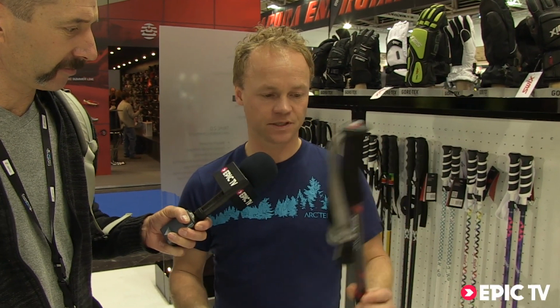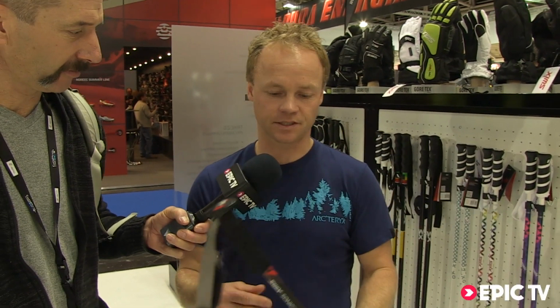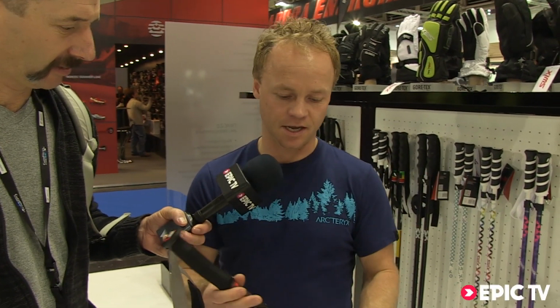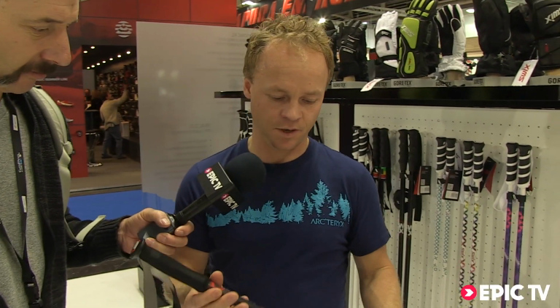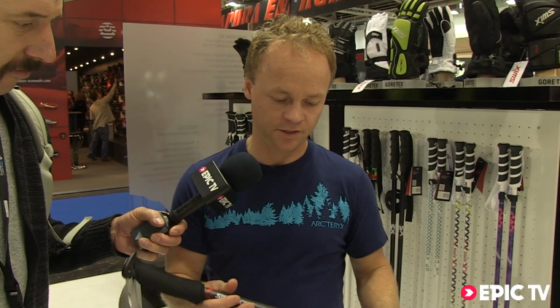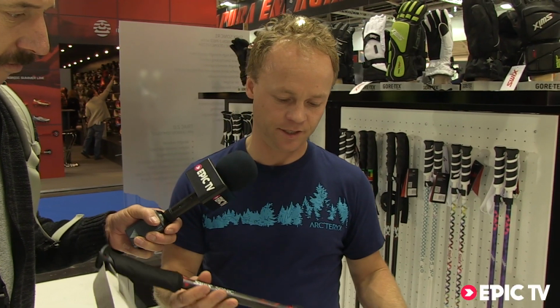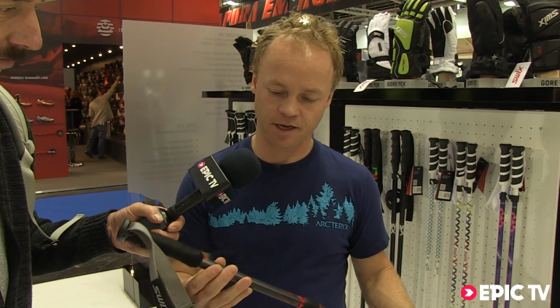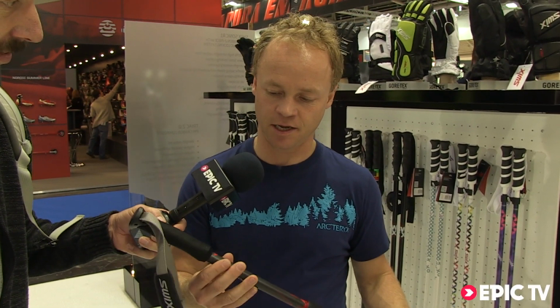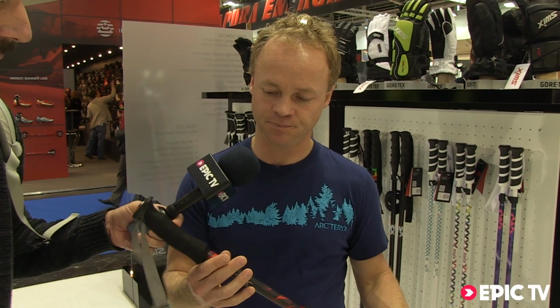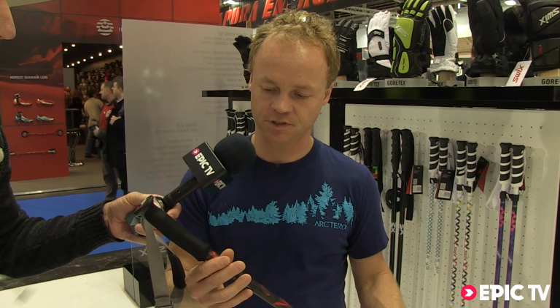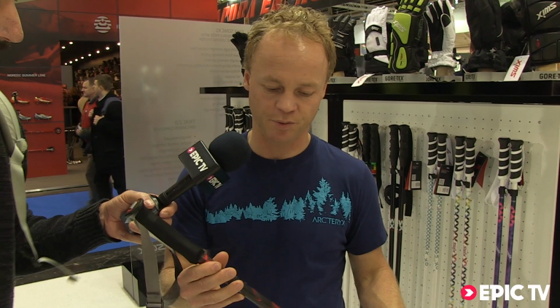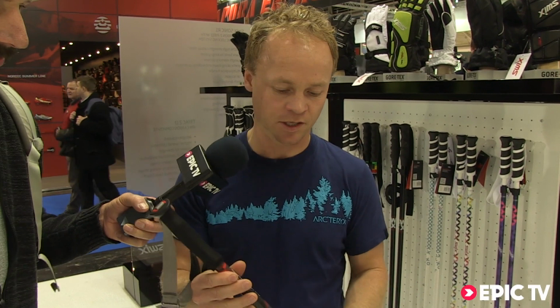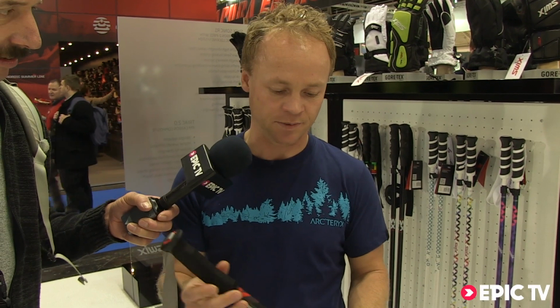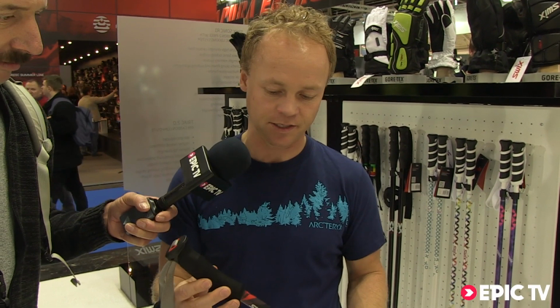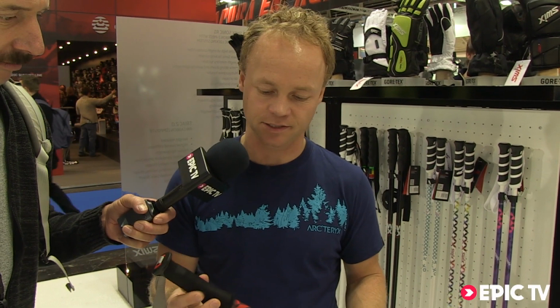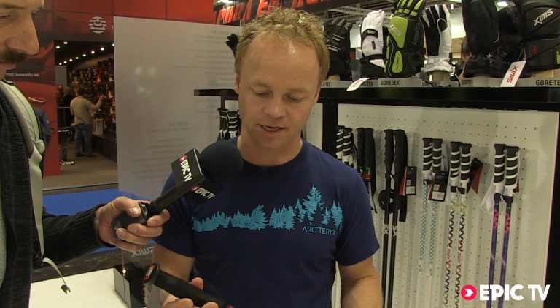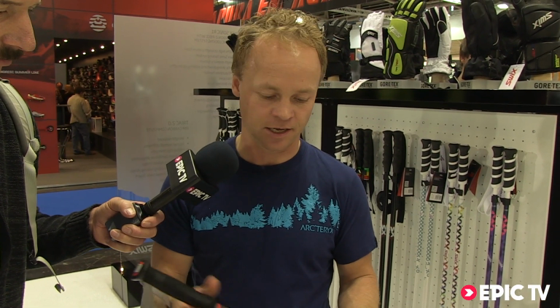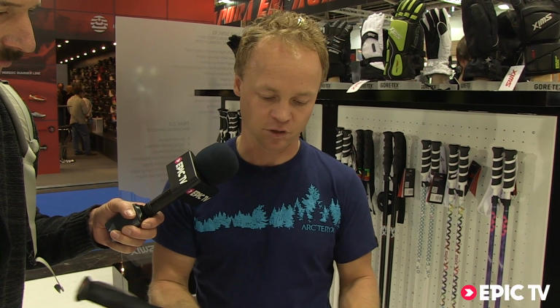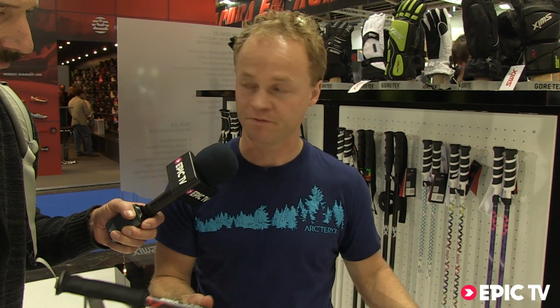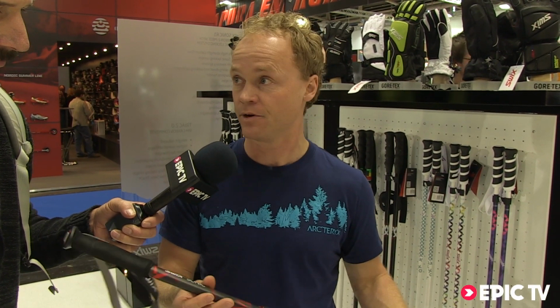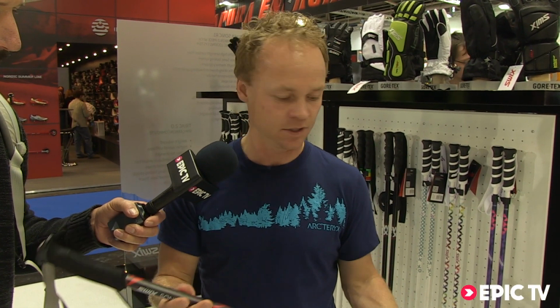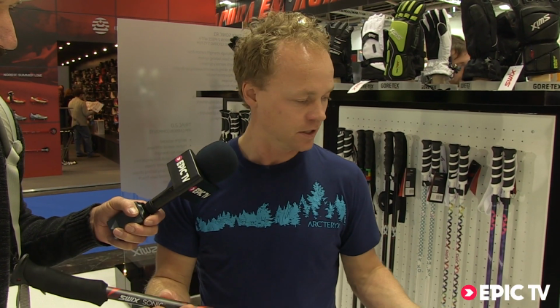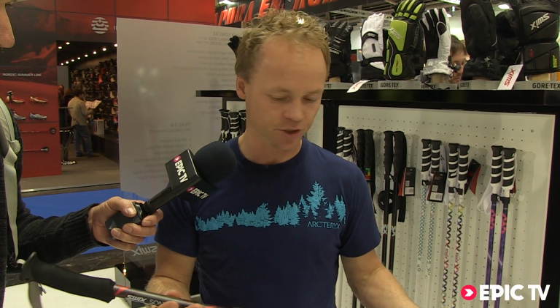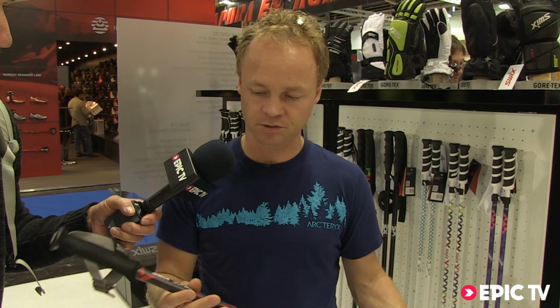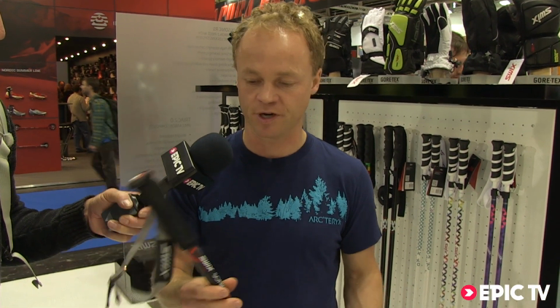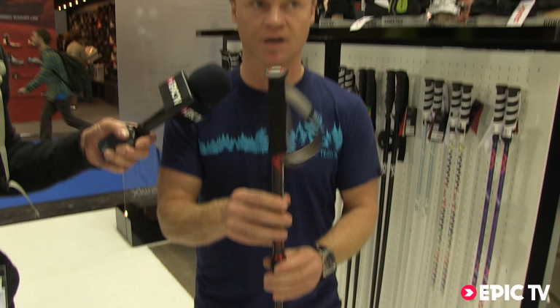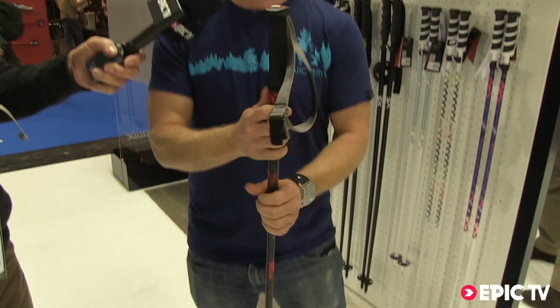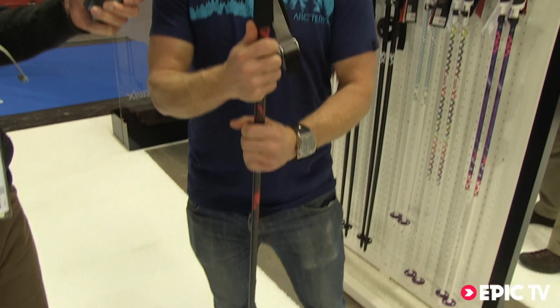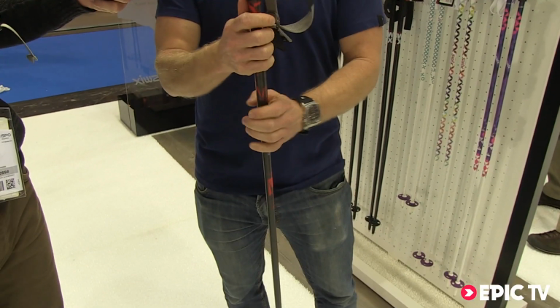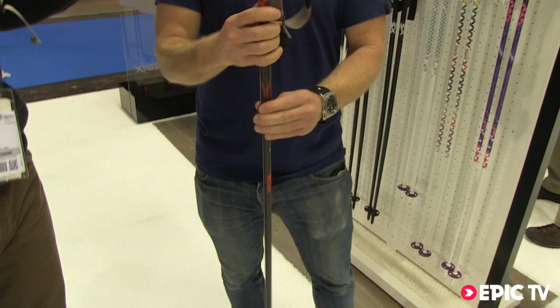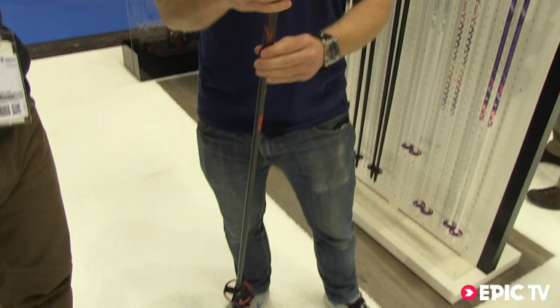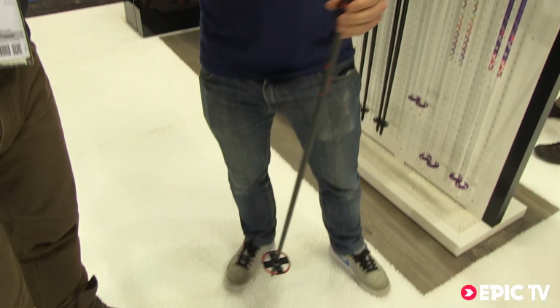This is quite an interesting new pole concept. It's a full carbon fiber tube, incredibly light — about 210 grams for the pole.